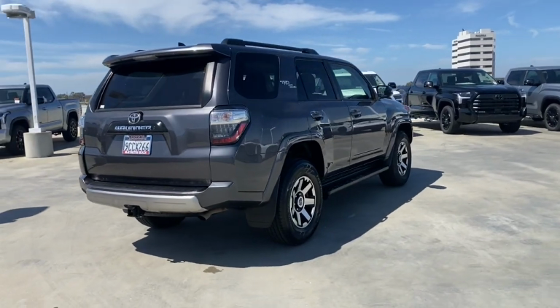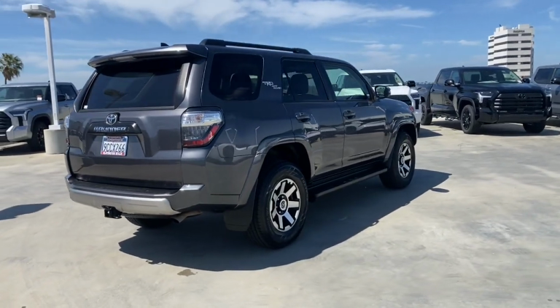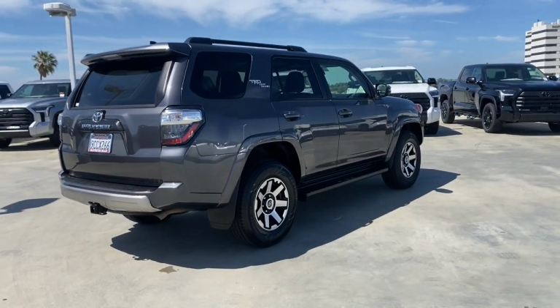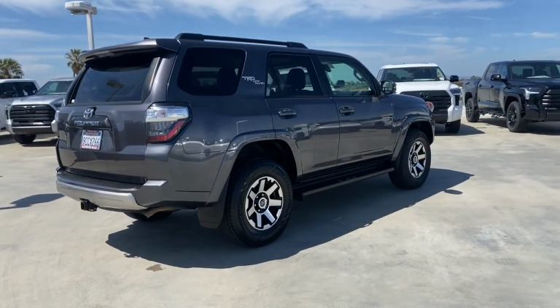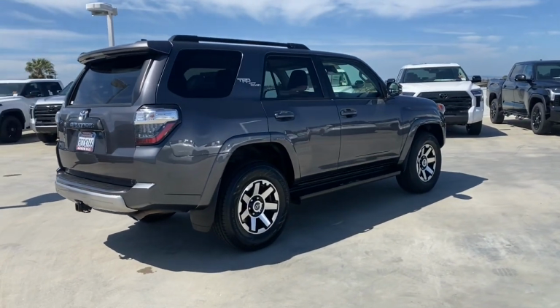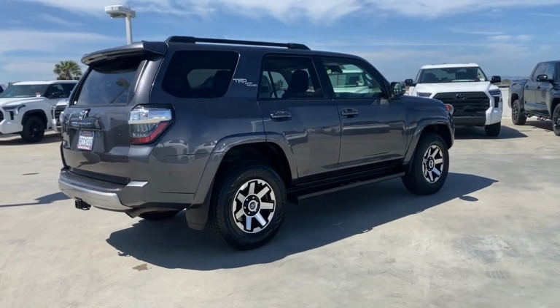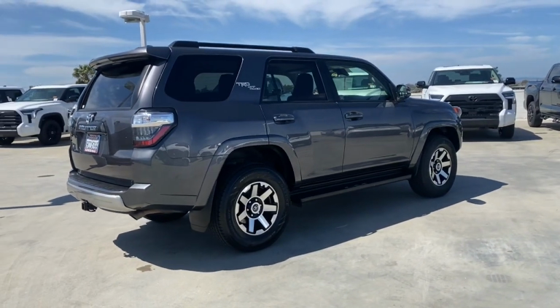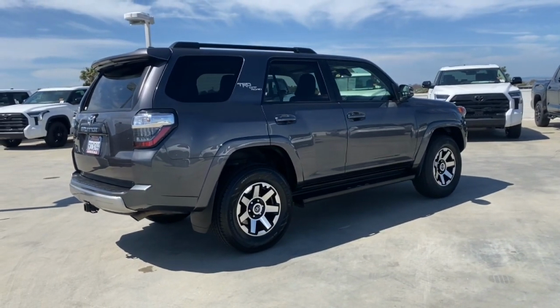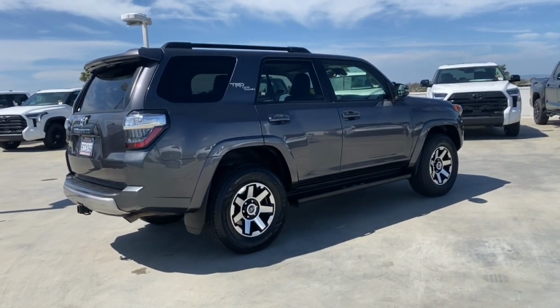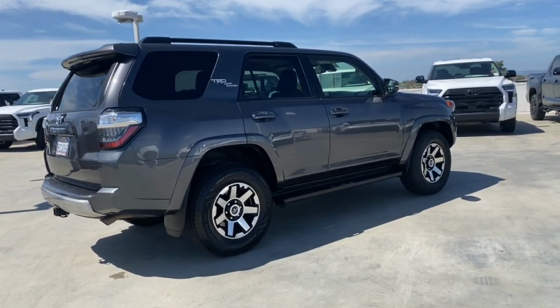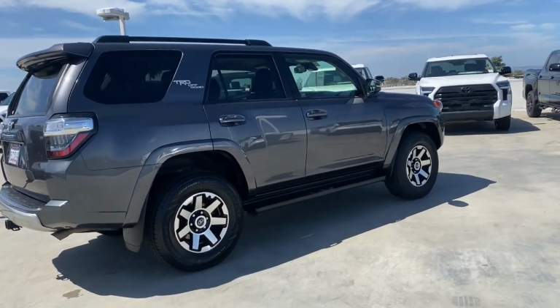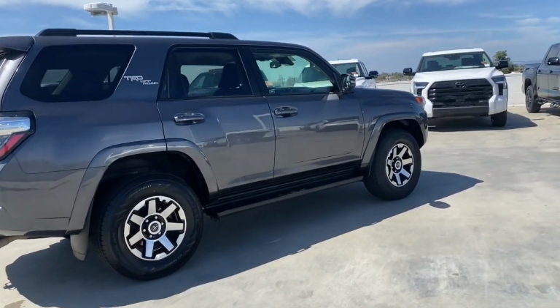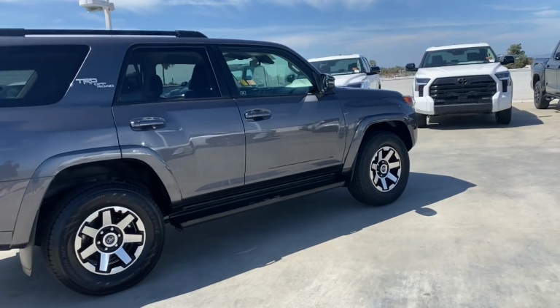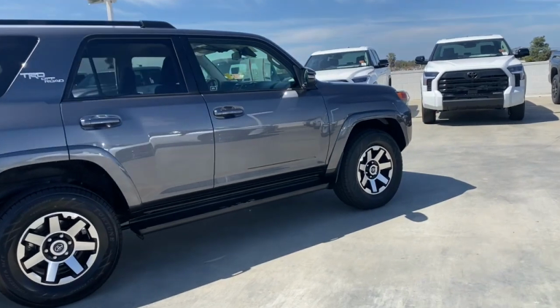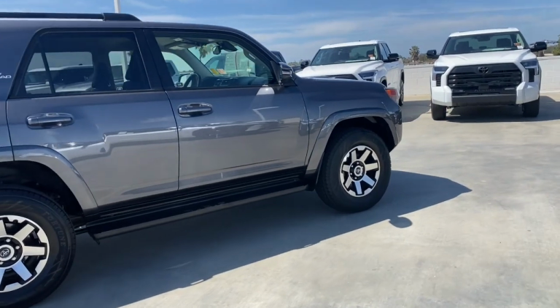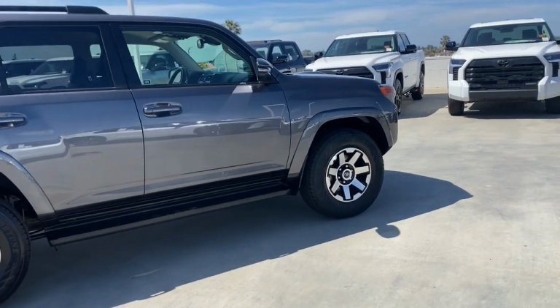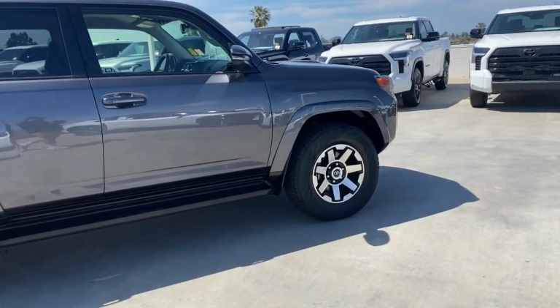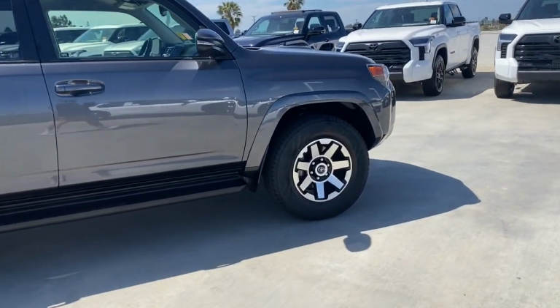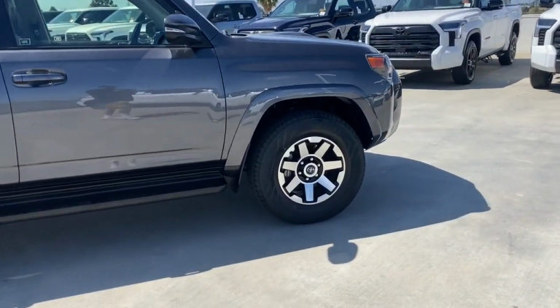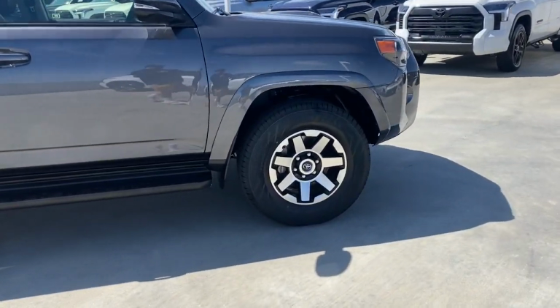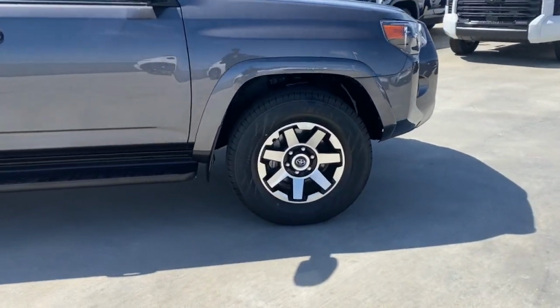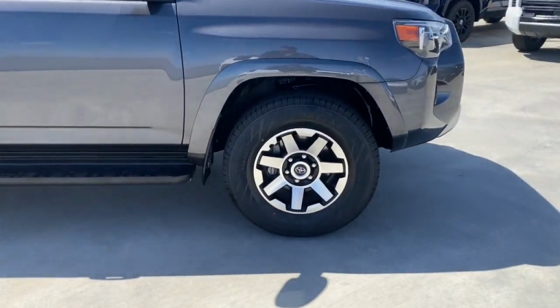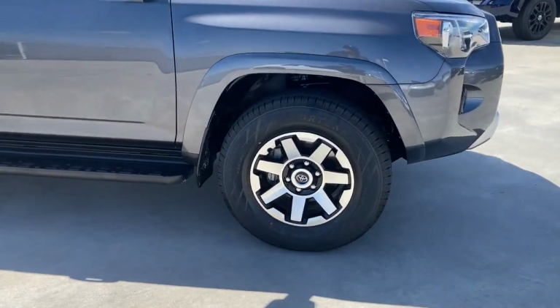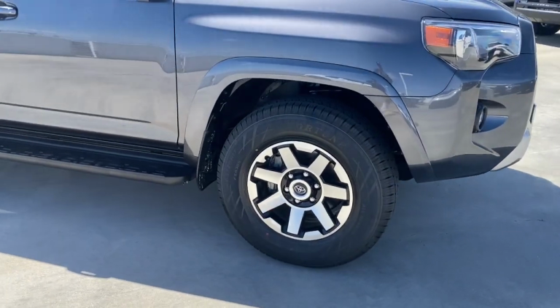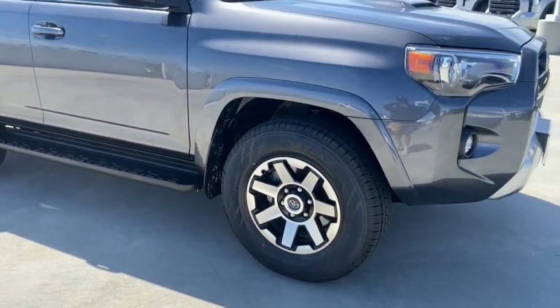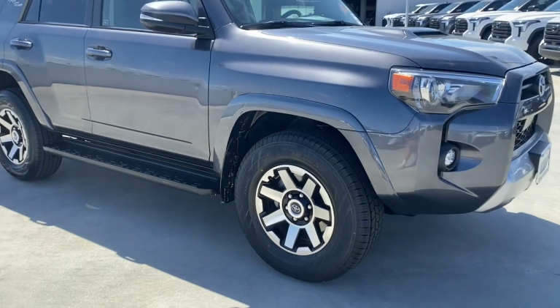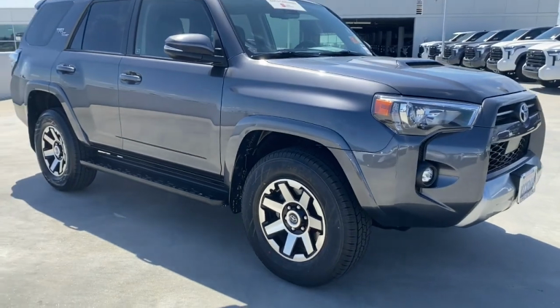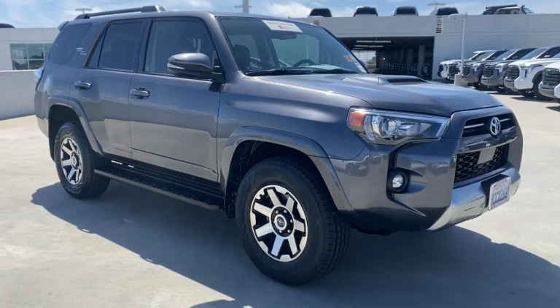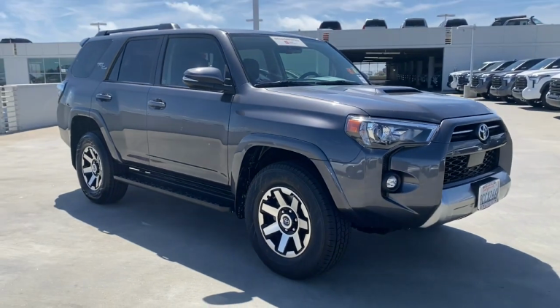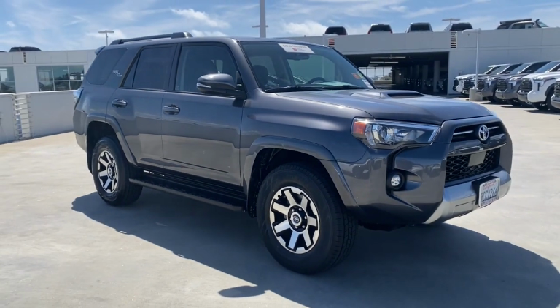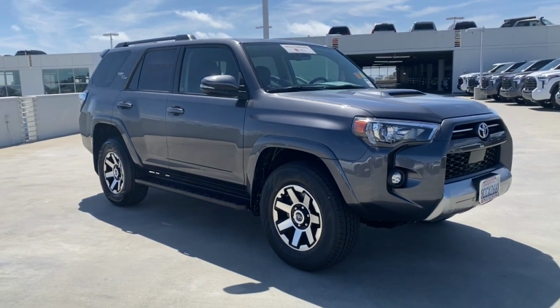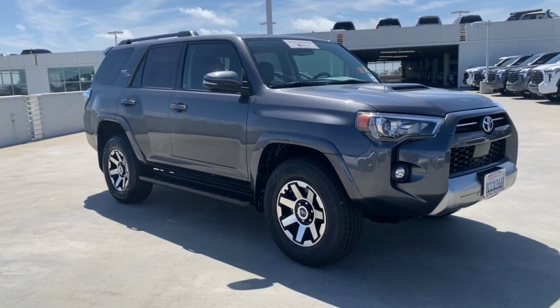These are just some of the great options this vehicle comes with: Apple CarPlay and/or Android Auto, pre-collision system, intelligent auto on/off high beams, lane departure warning, and navigation system.